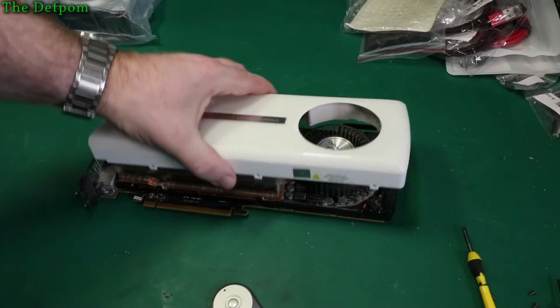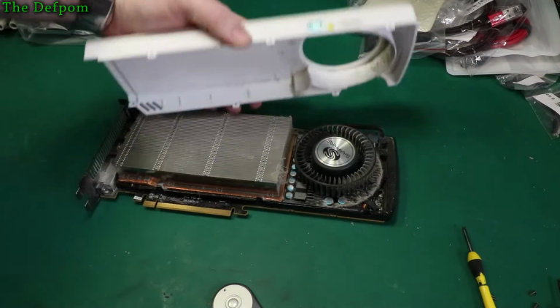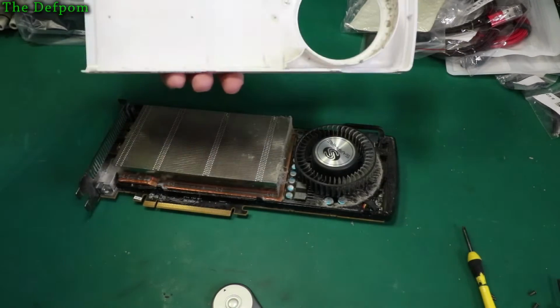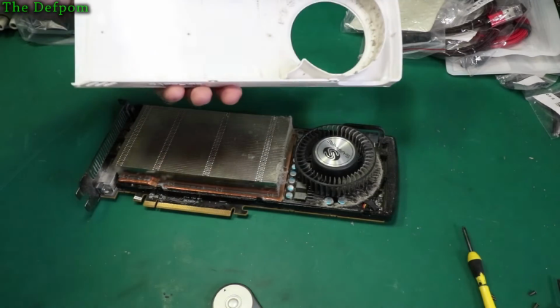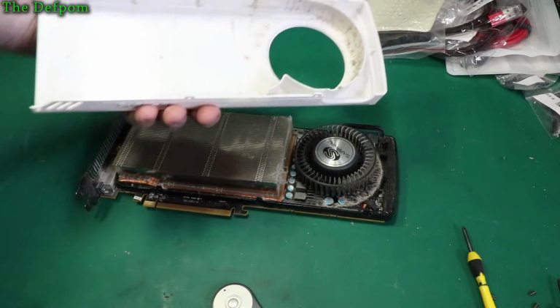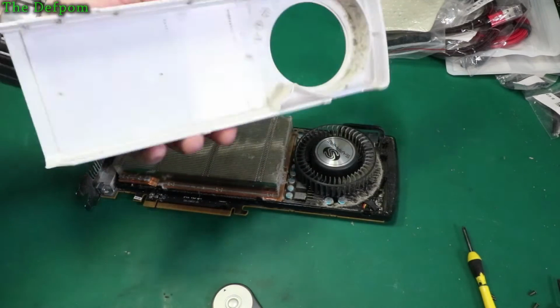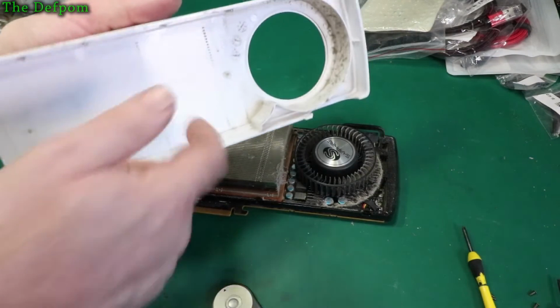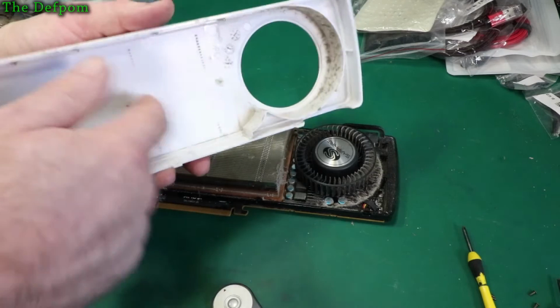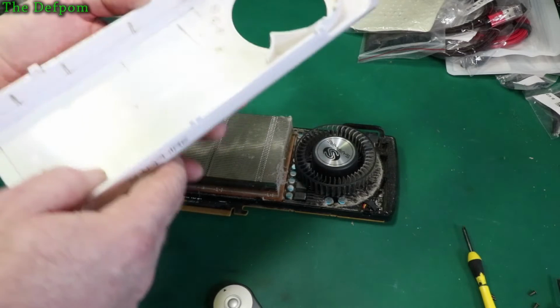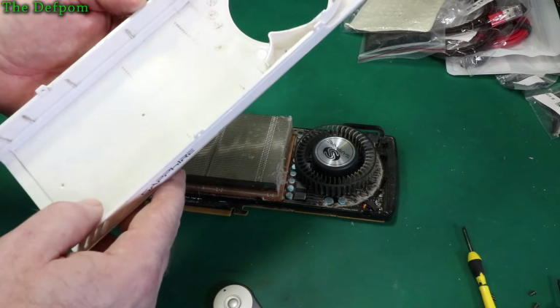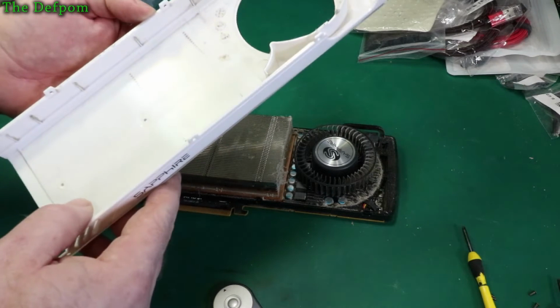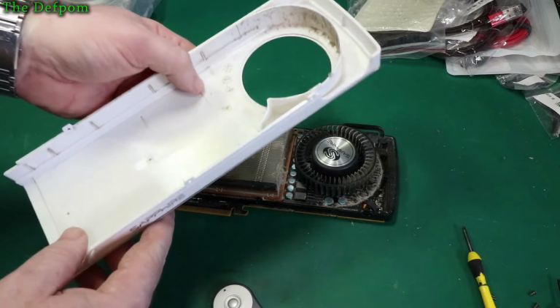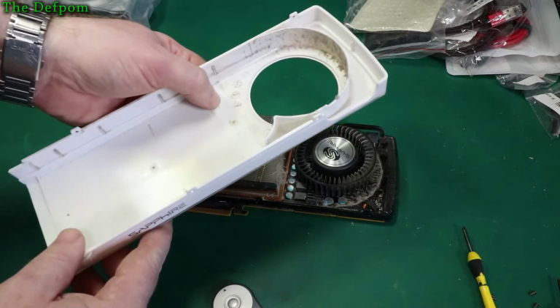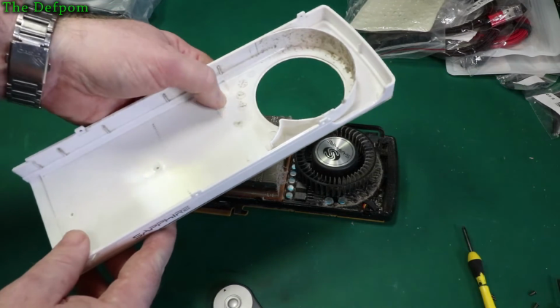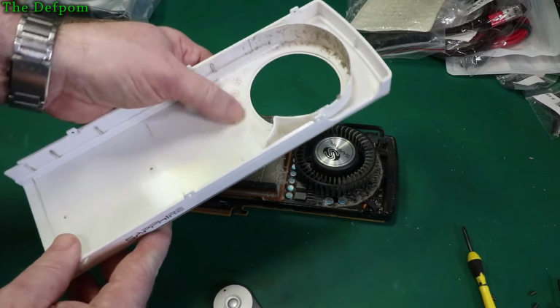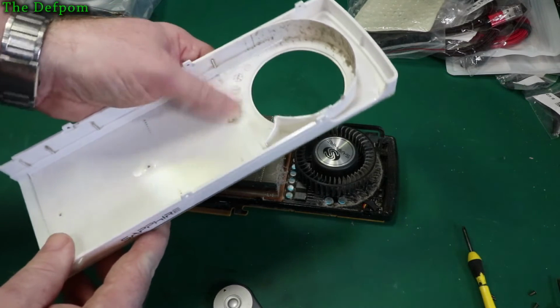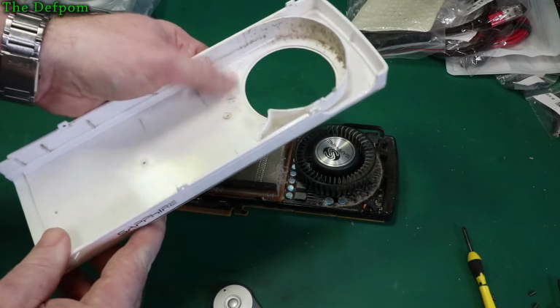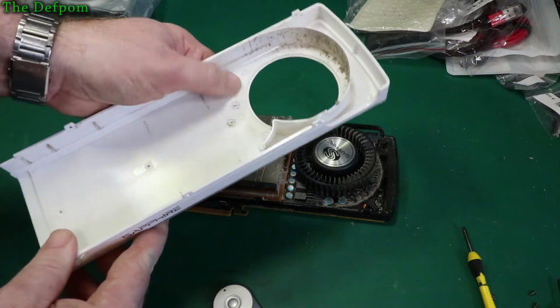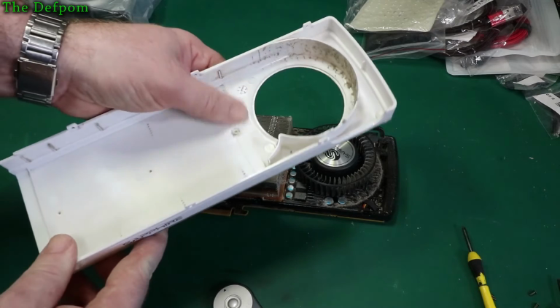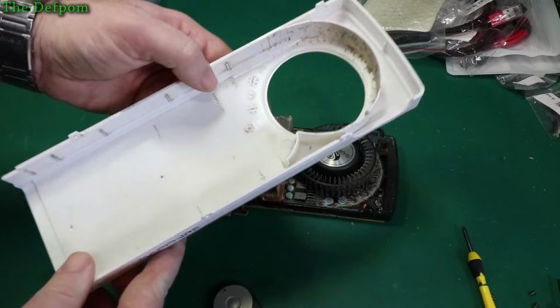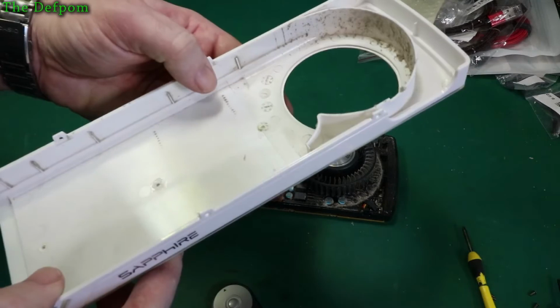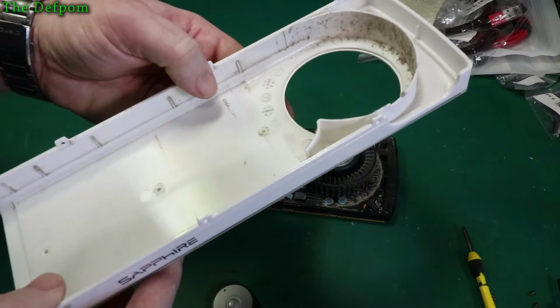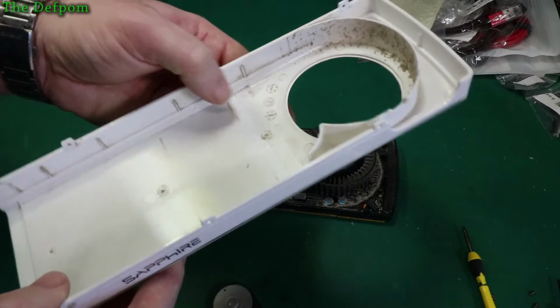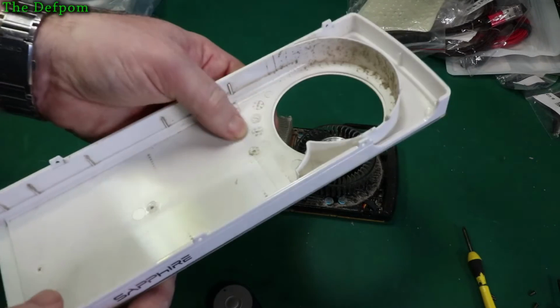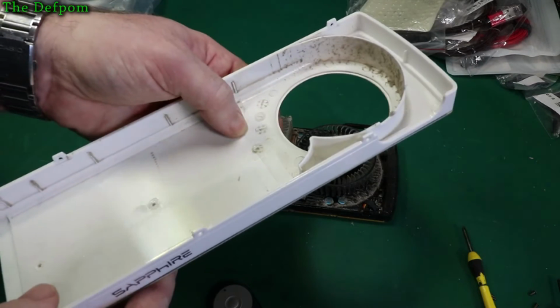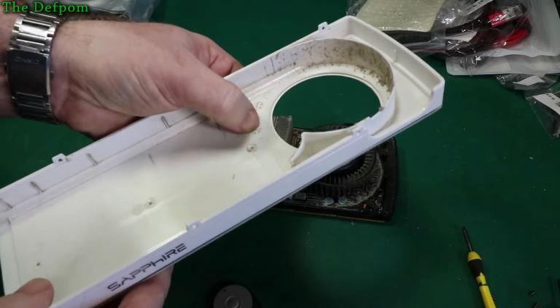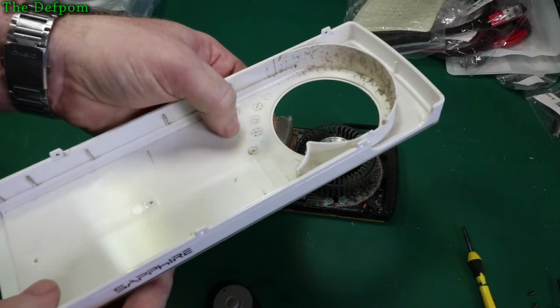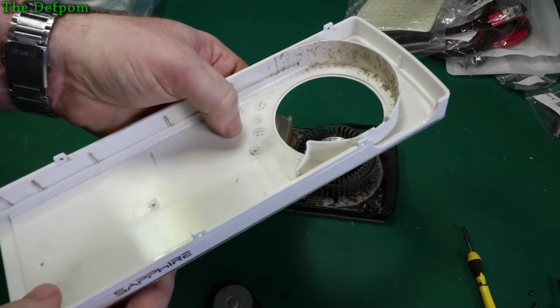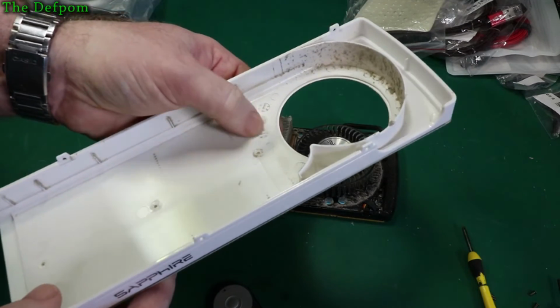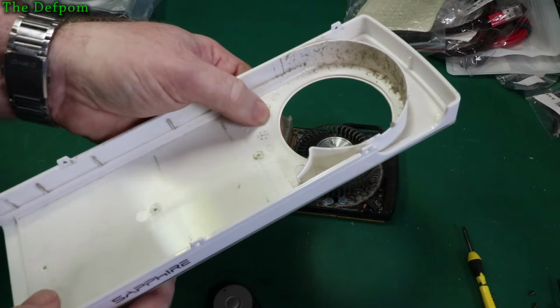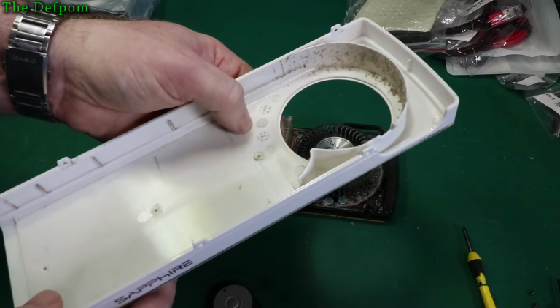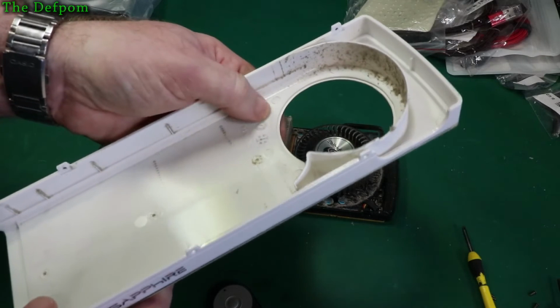This is just a shroud — nothing attached to it. It's a pretty heavy shroud actually. What's it made from? Polycarbonate PC. When was it made? It was made in 2011, October.